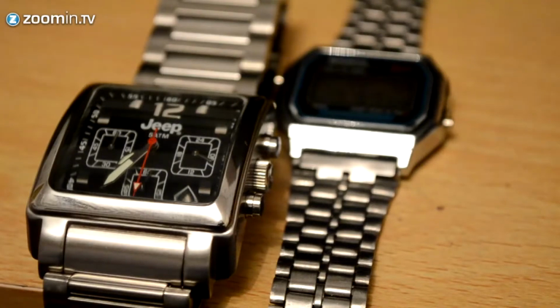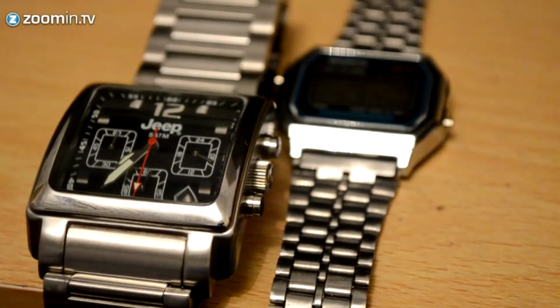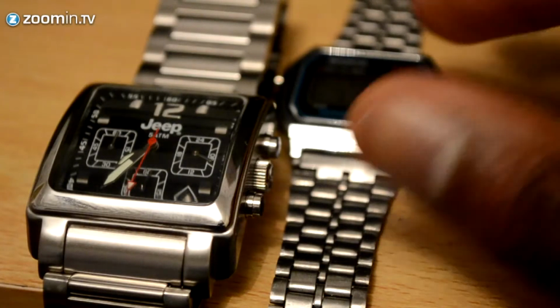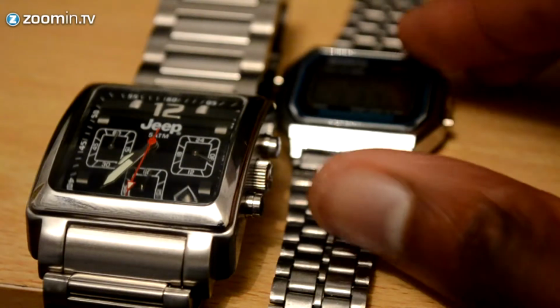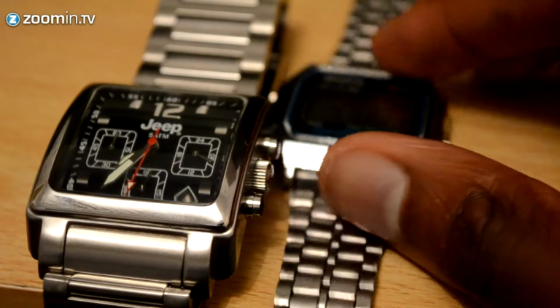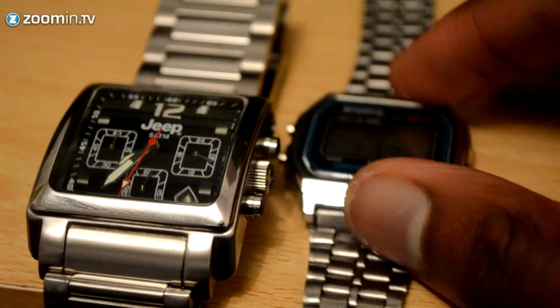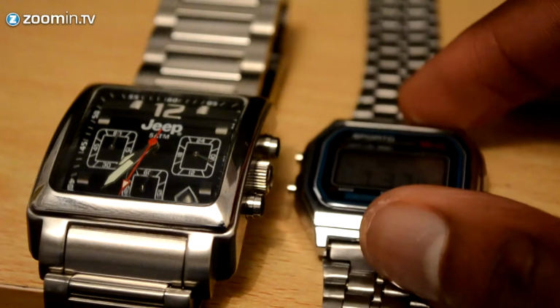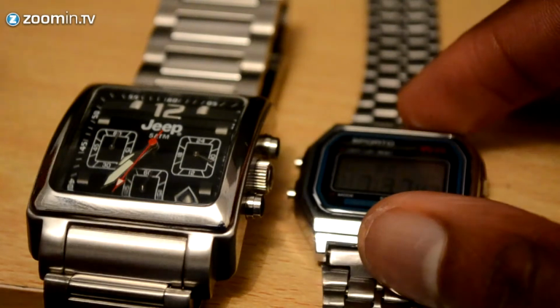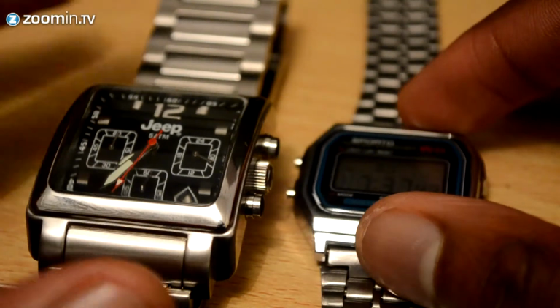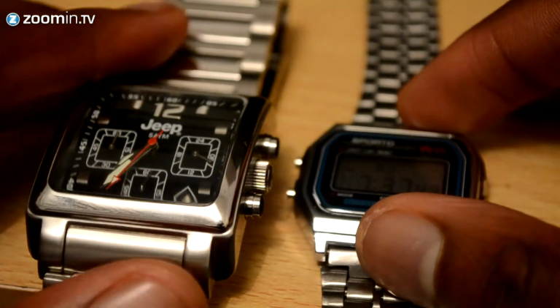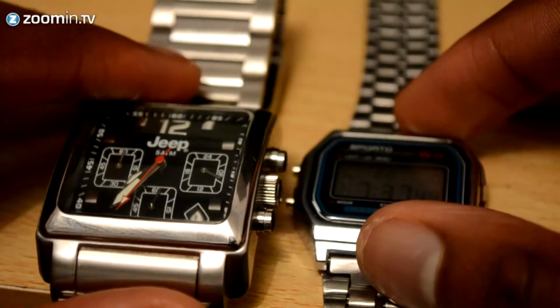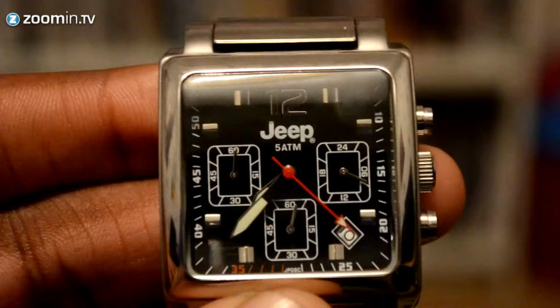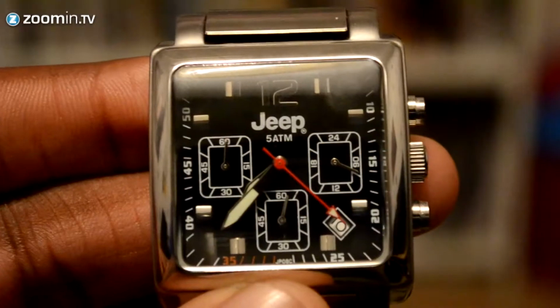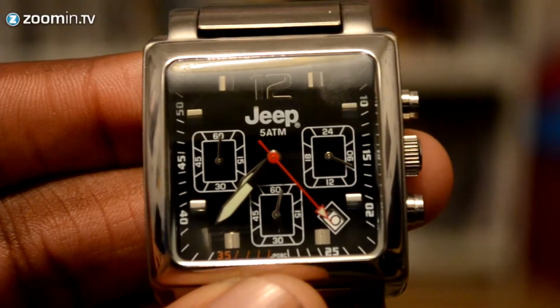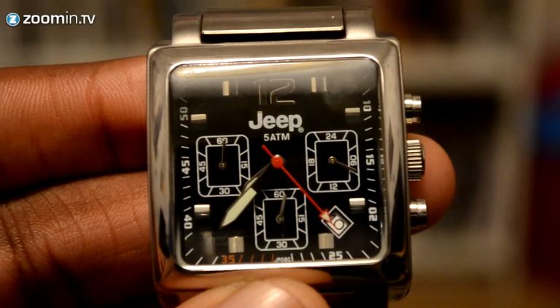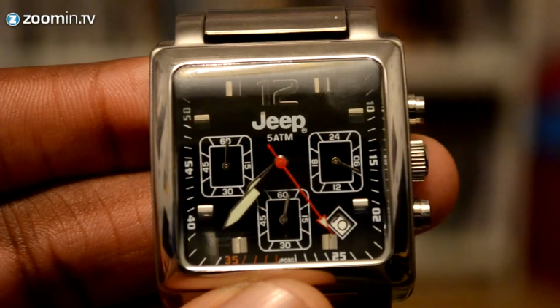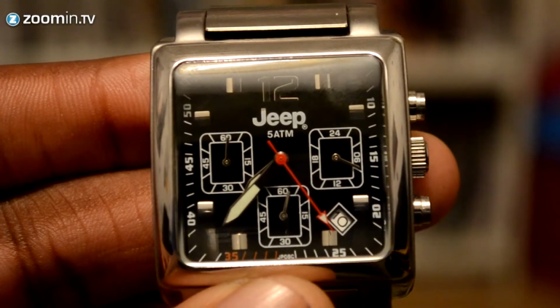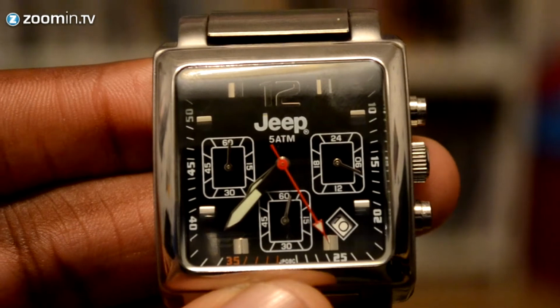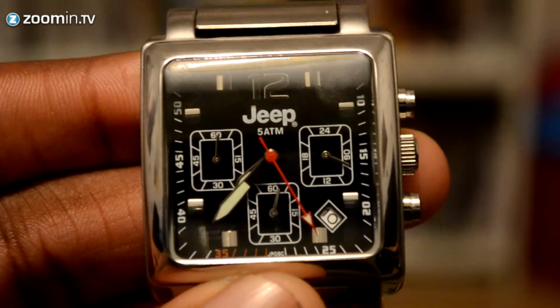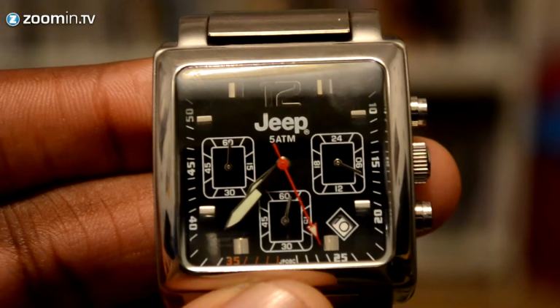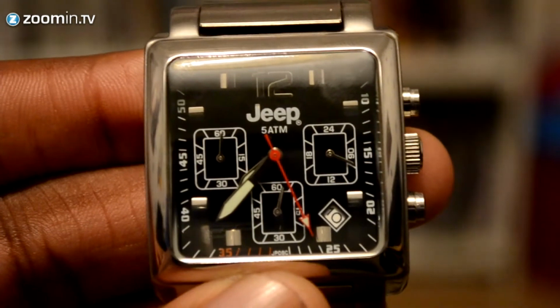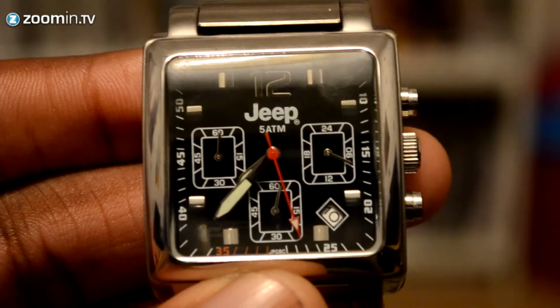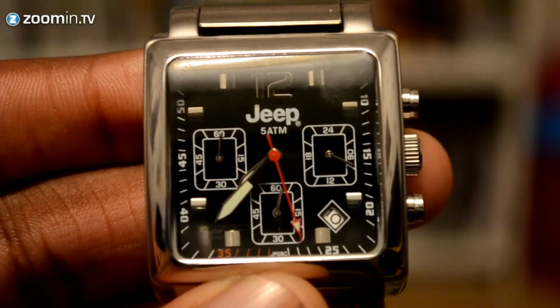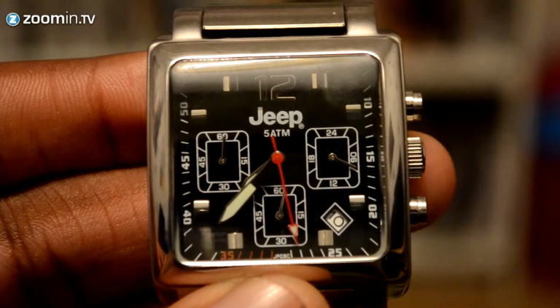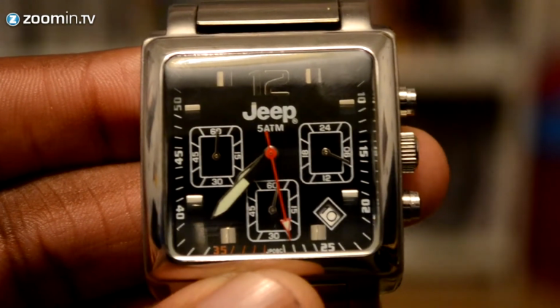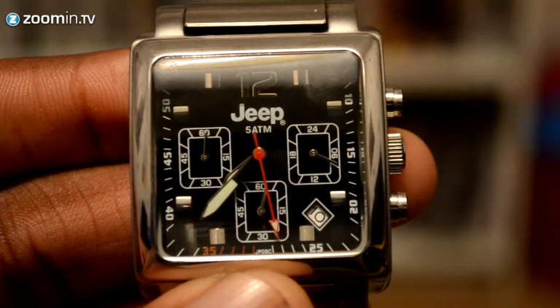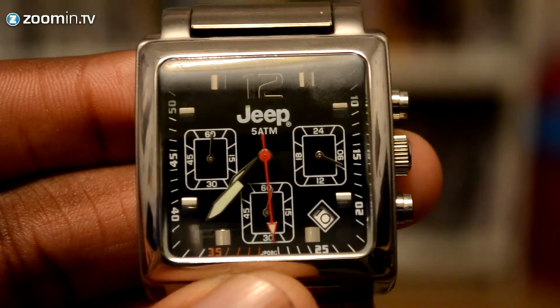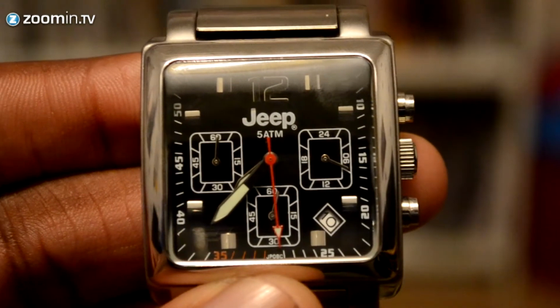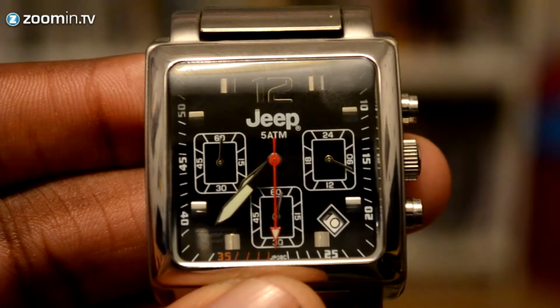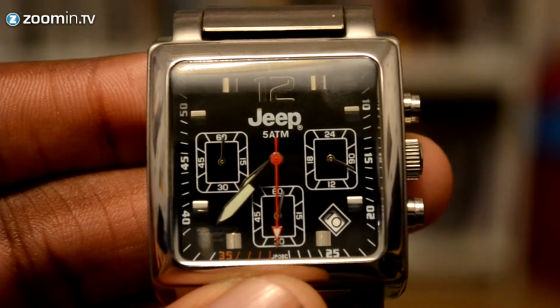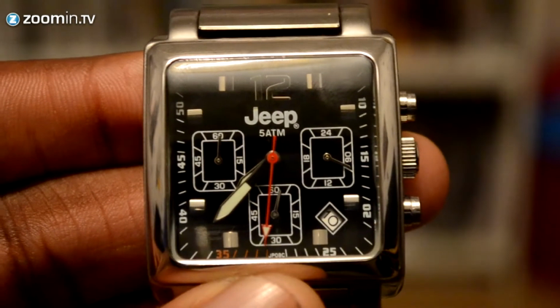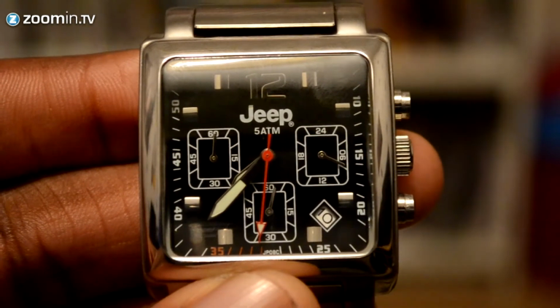This is the watch compared with the Casio replica which I reviewed in a previous video, and as you can see it's a lot chunkier than the replica itself. This is just a close-up view of how the watch looks at close range.